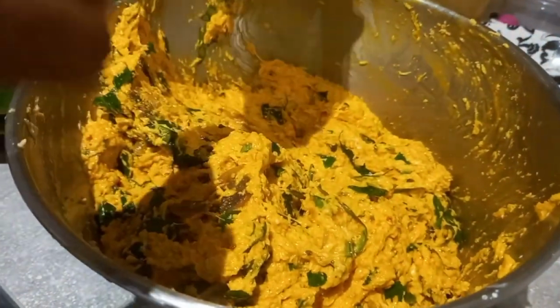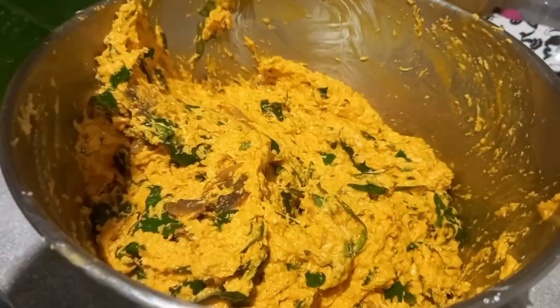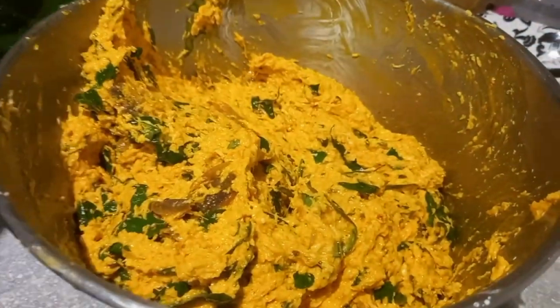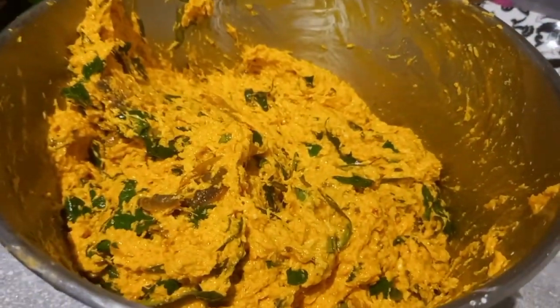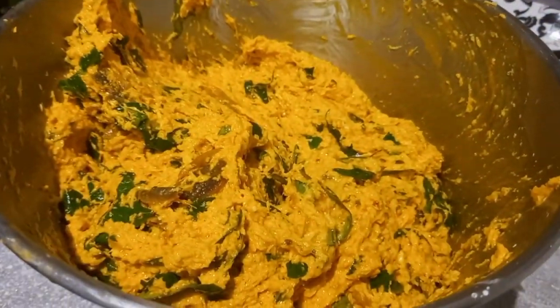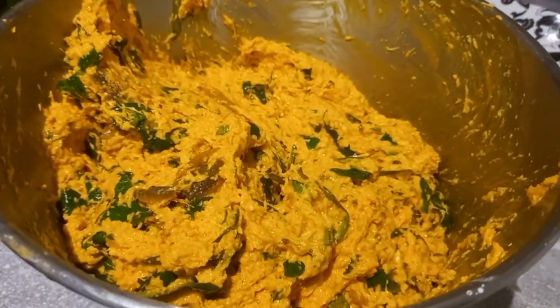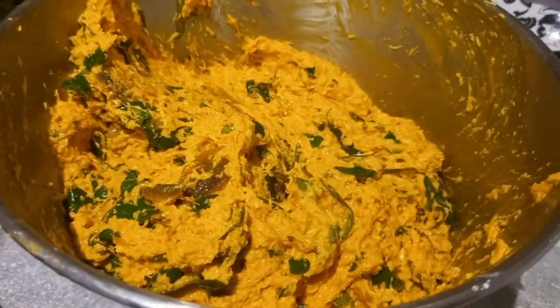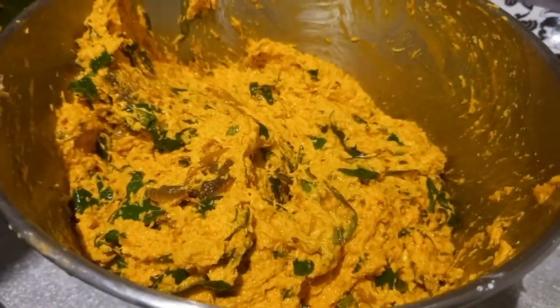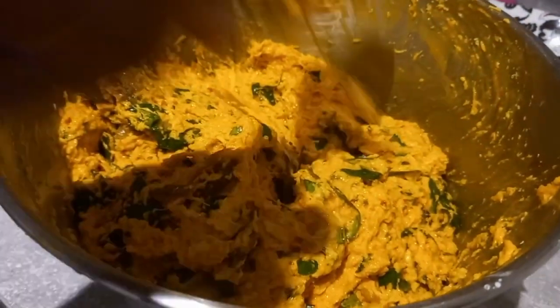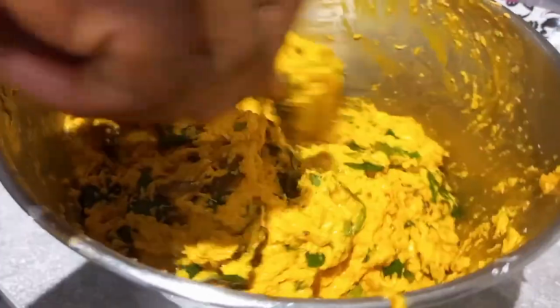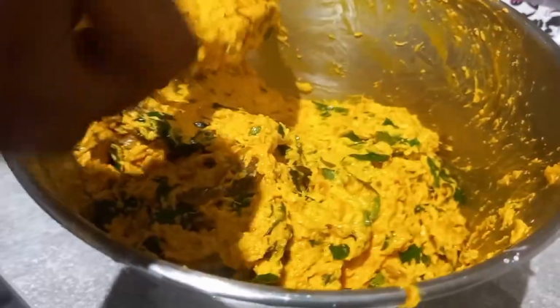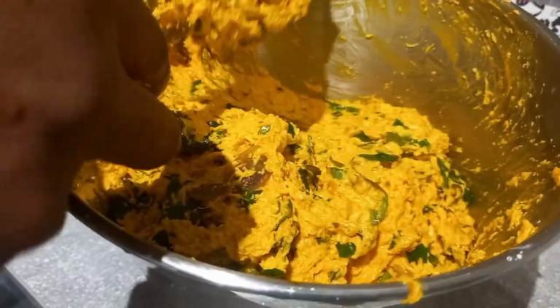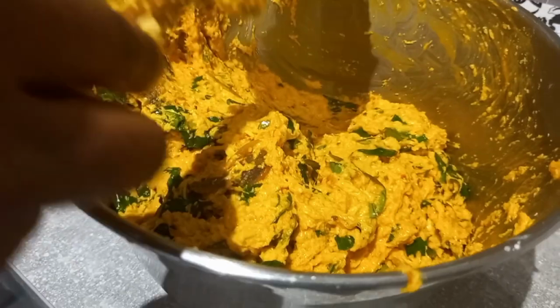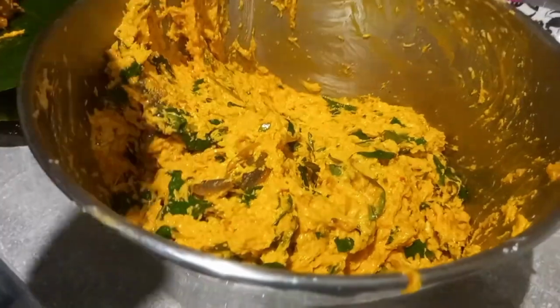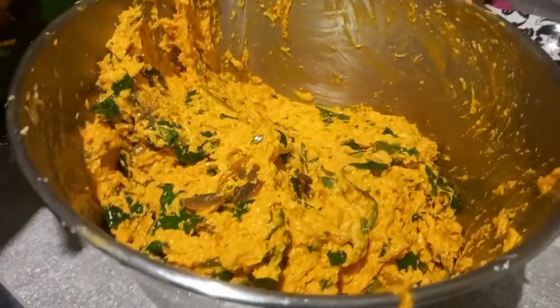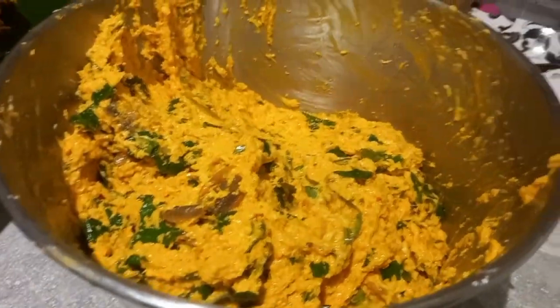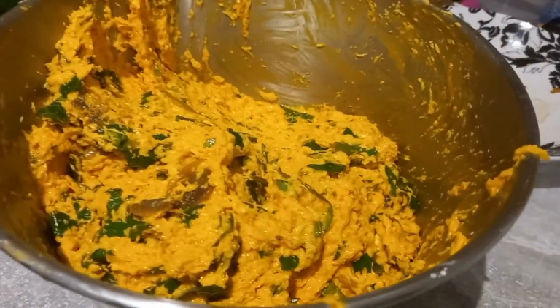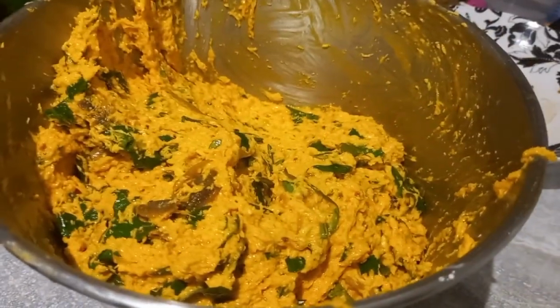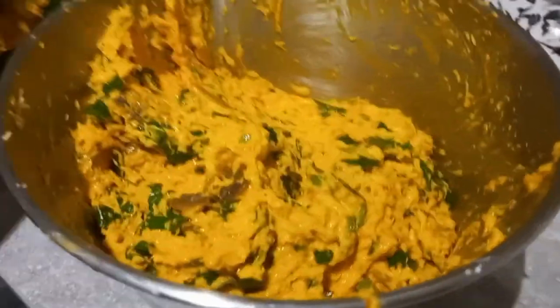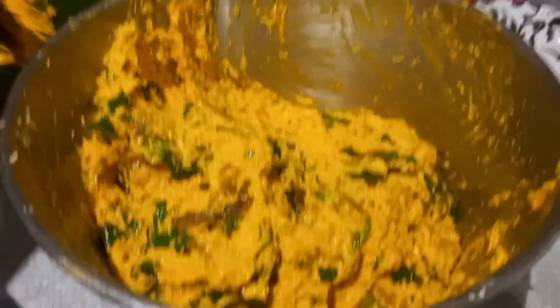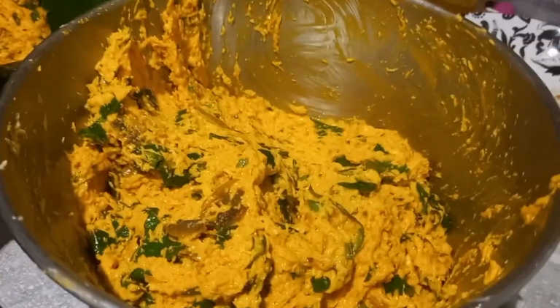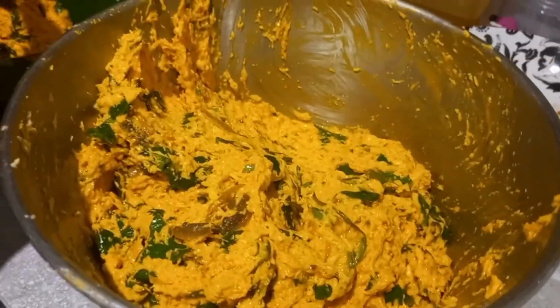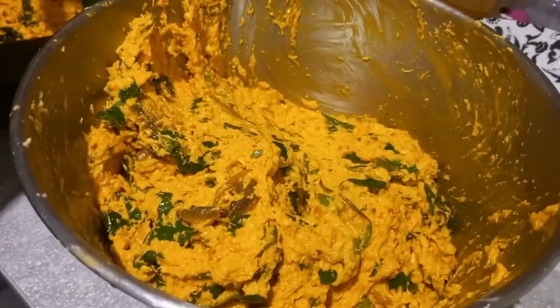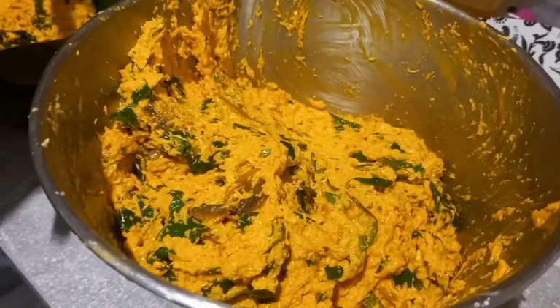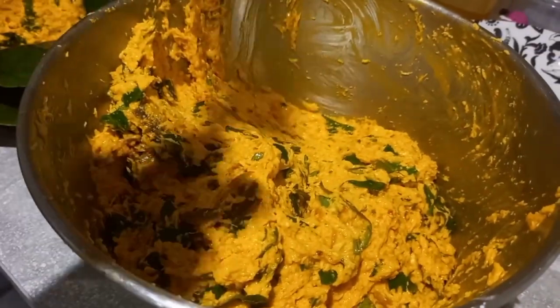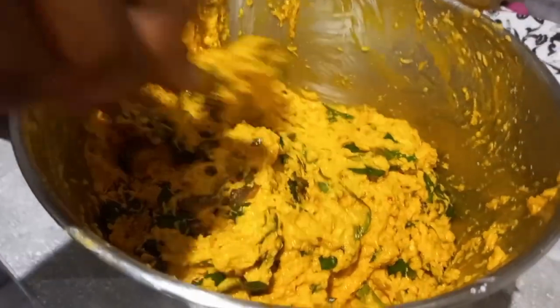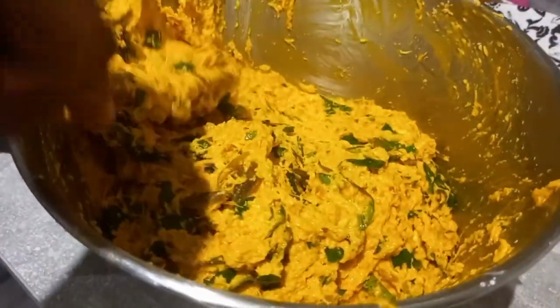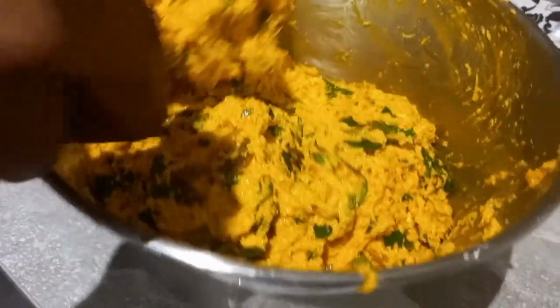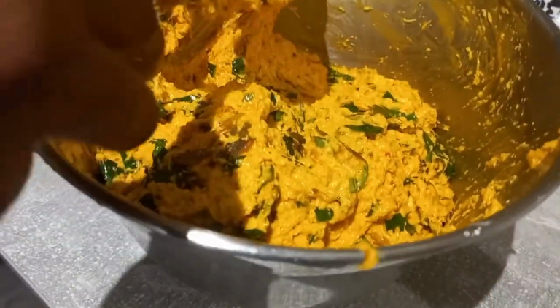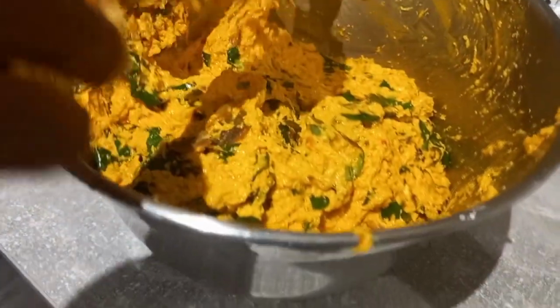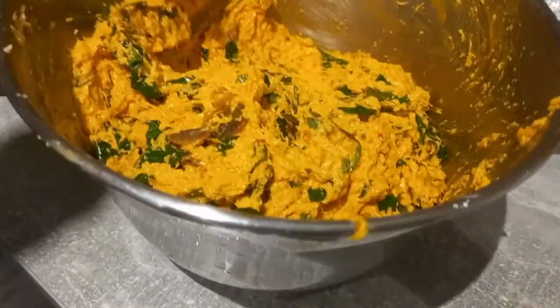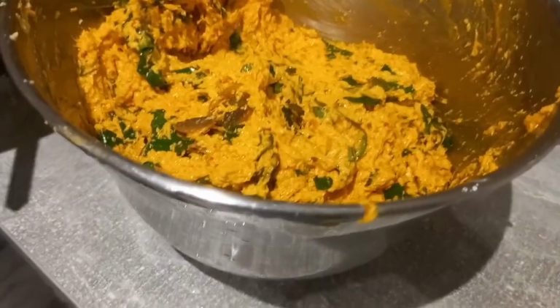I will be using some leaves to wrap — you can use plantain leaf, which is what is originally used. I don't have it in my area, so I'm using the other type of leaves.